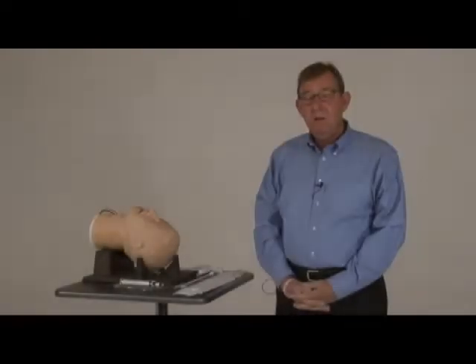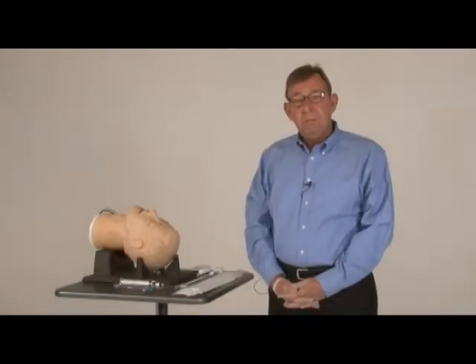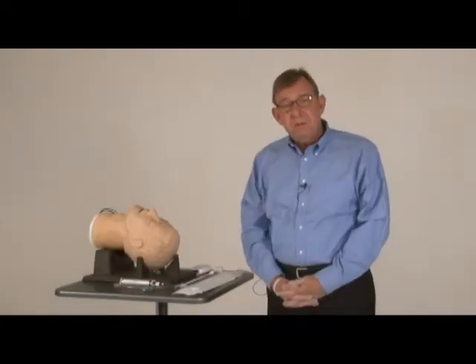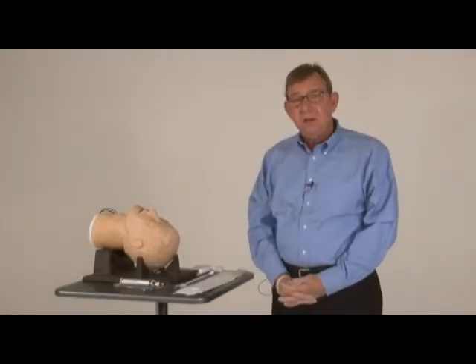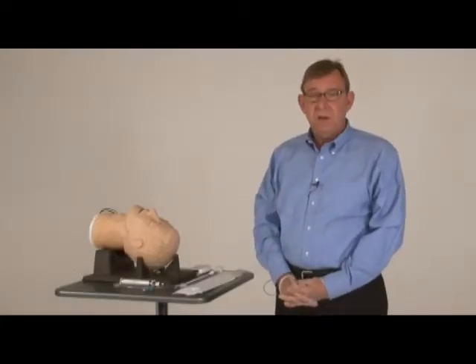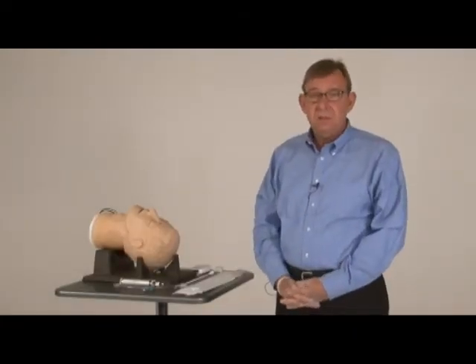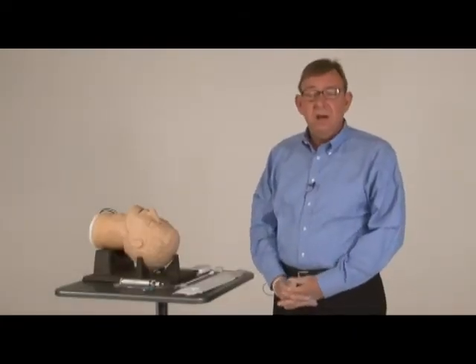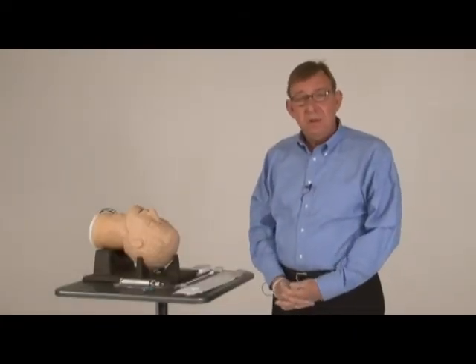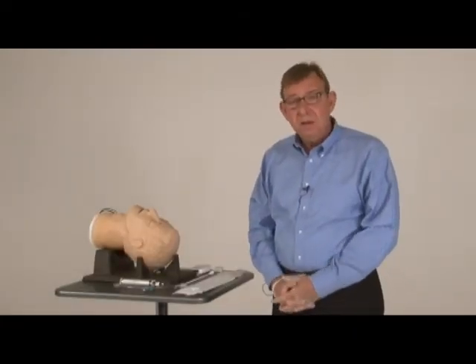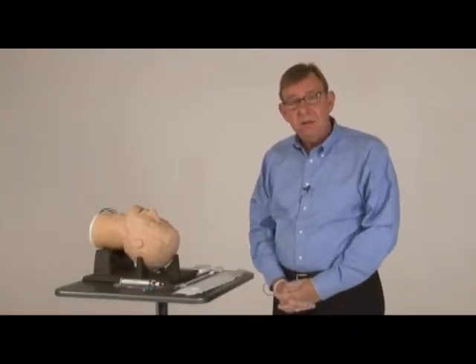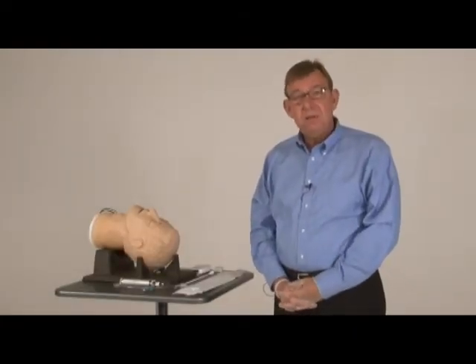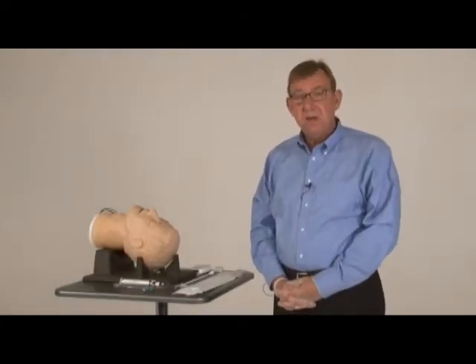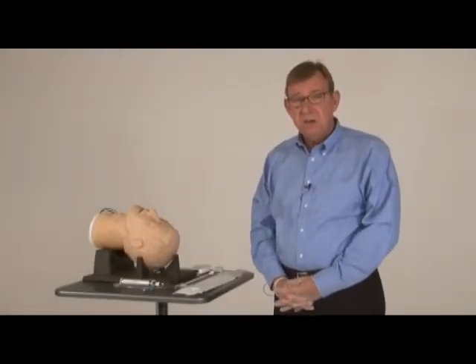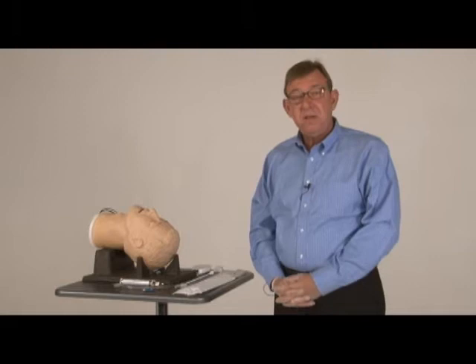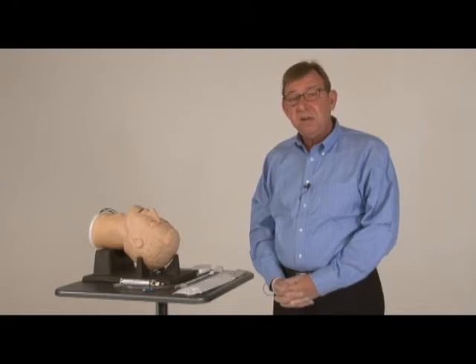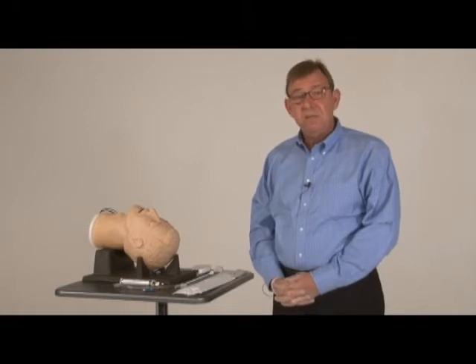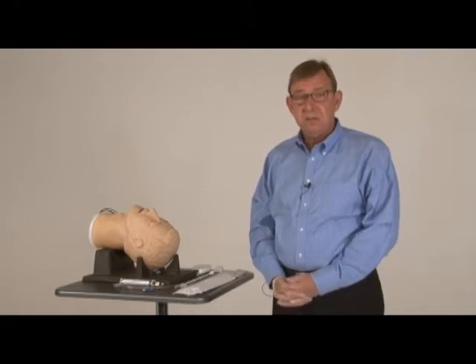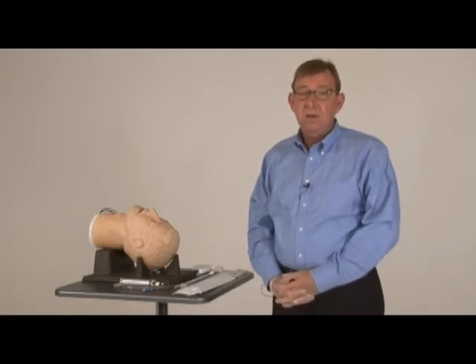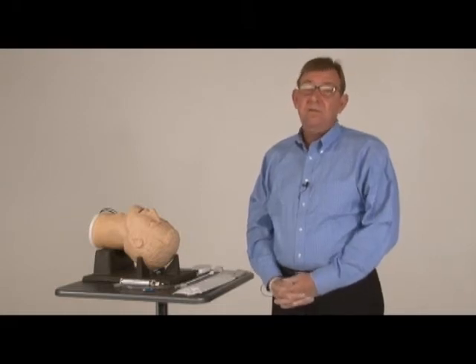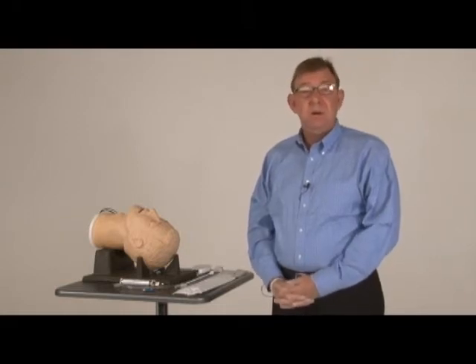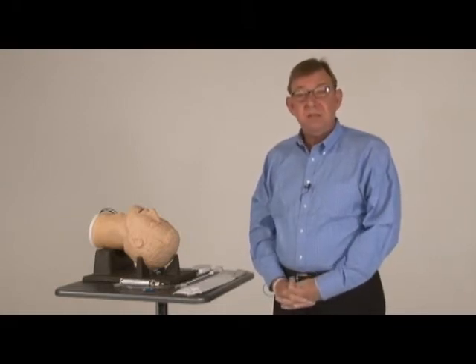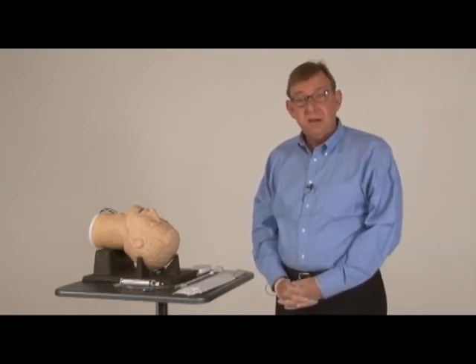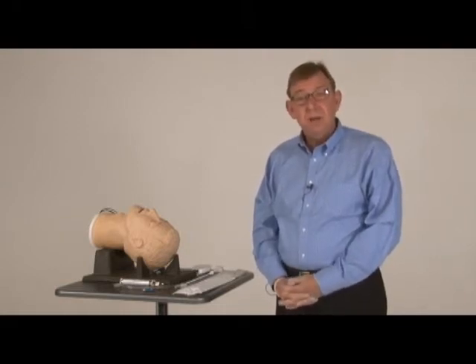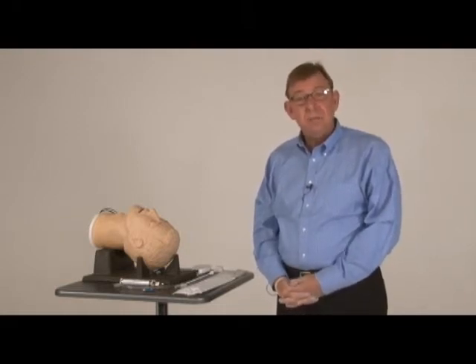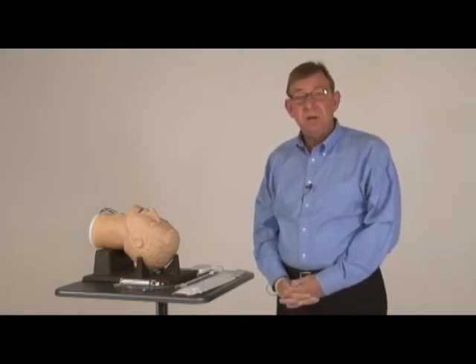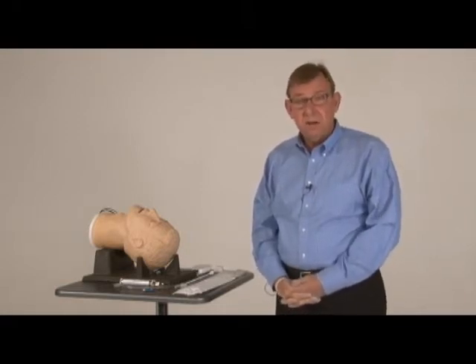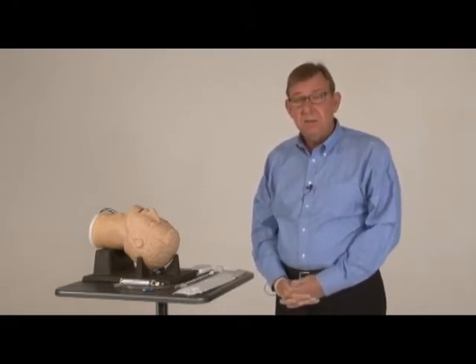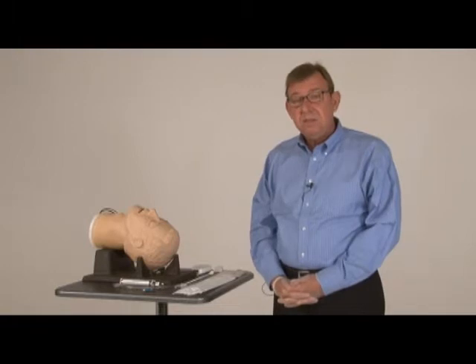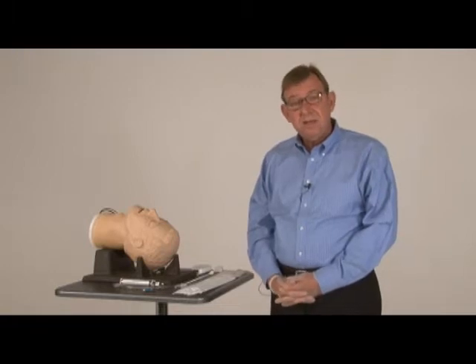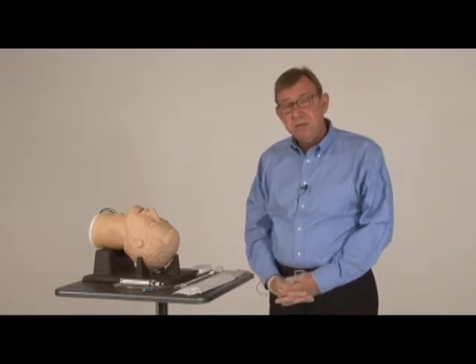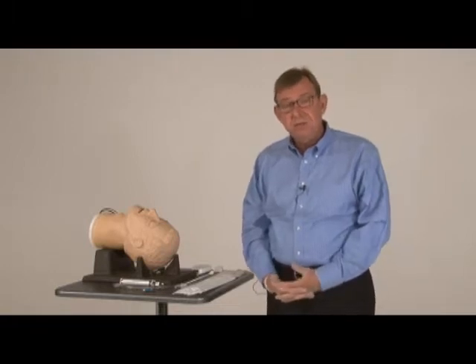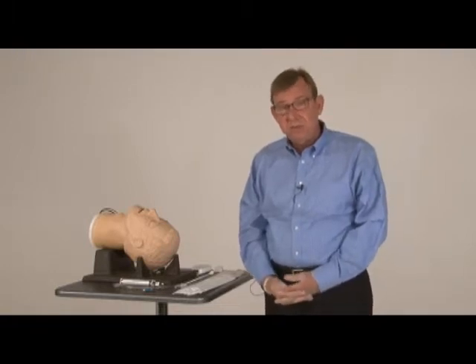My name is Dan White. I'm a paramedic and I write the EMS Technology column, Insights on Innovation, for ParamedicTV.com and EMS1.com. Today I'd like to introduce you to the ViewStick.